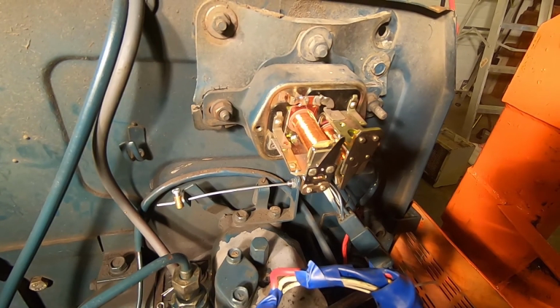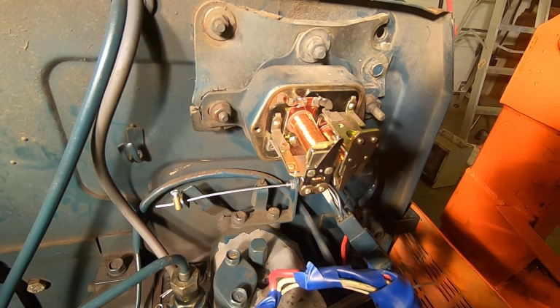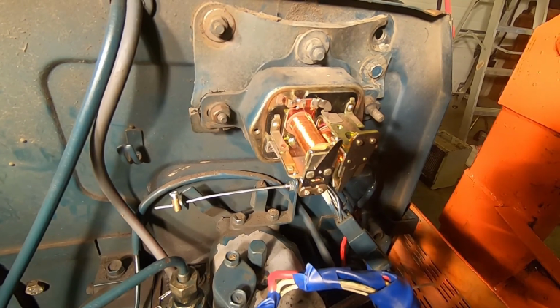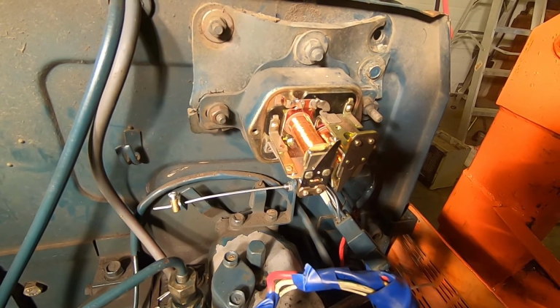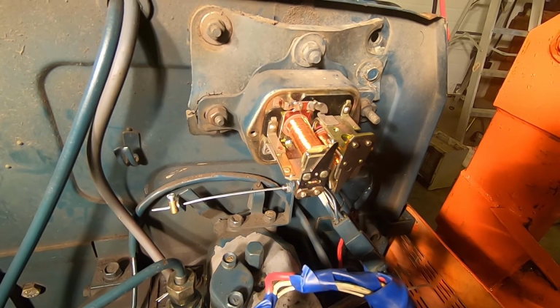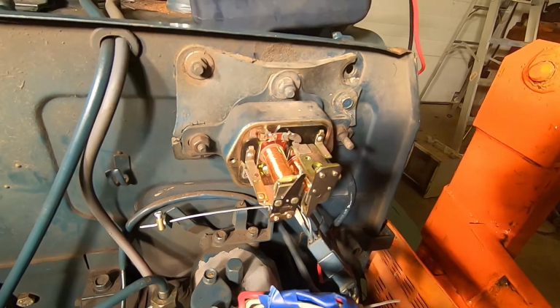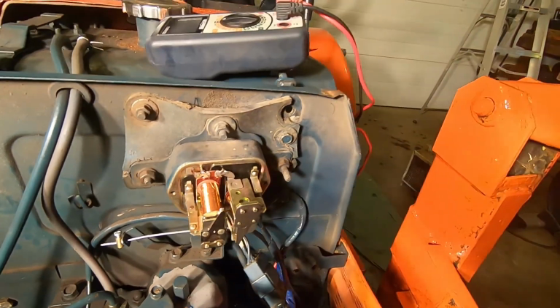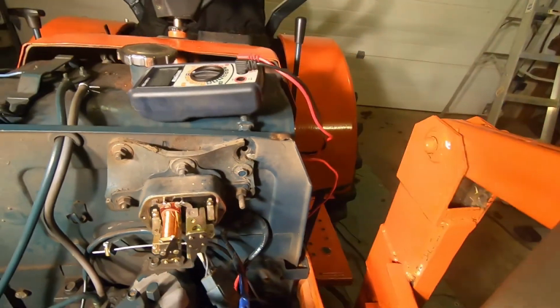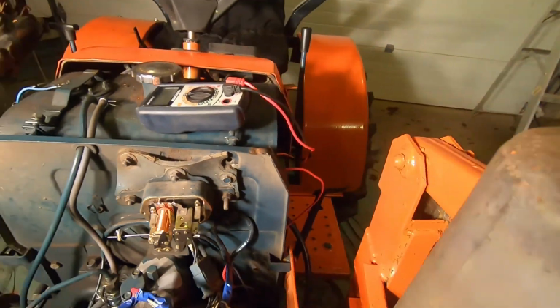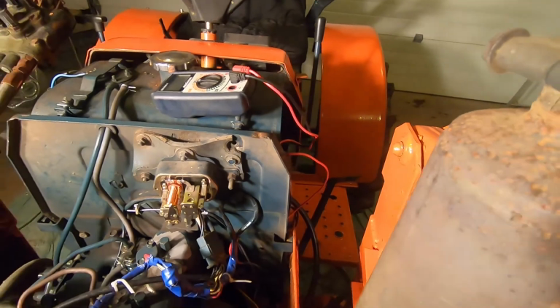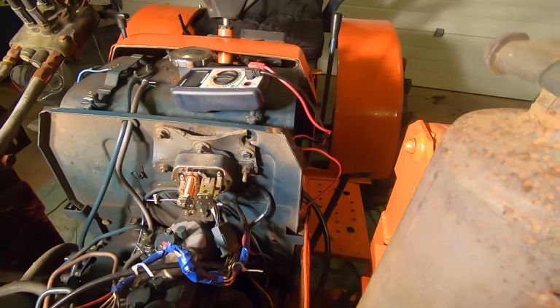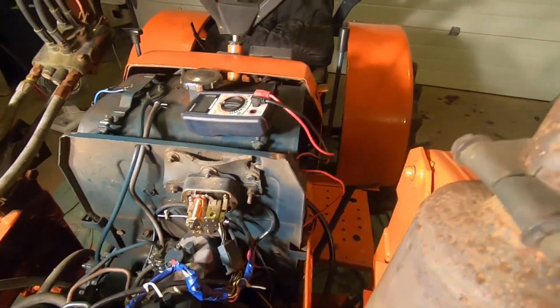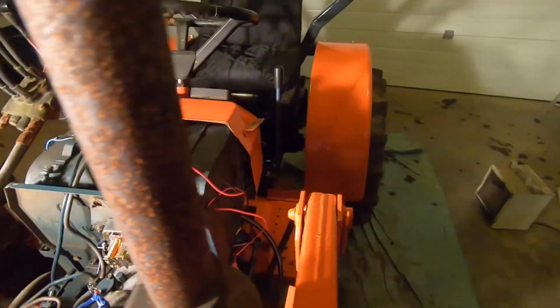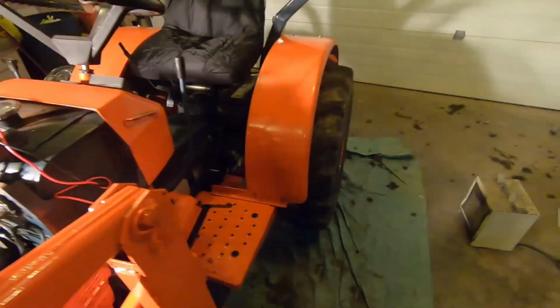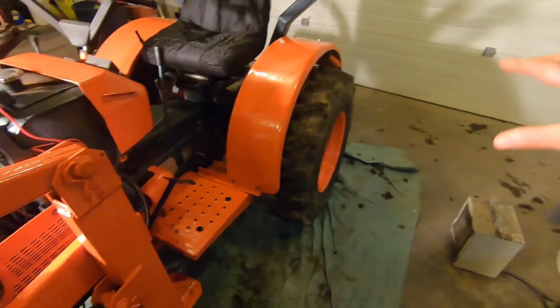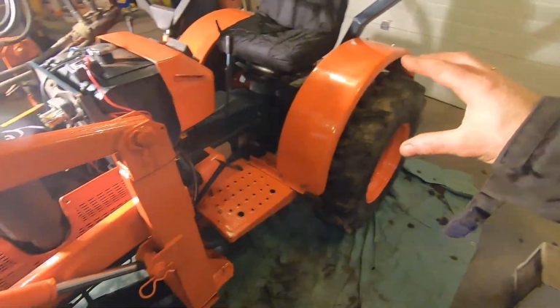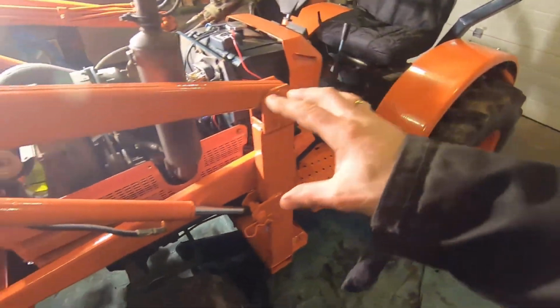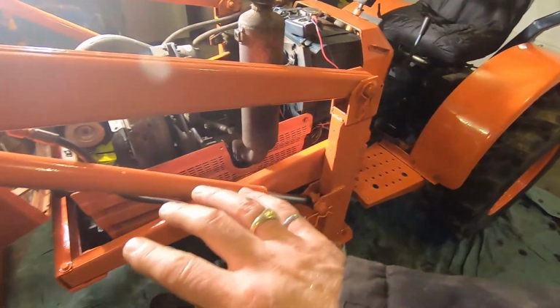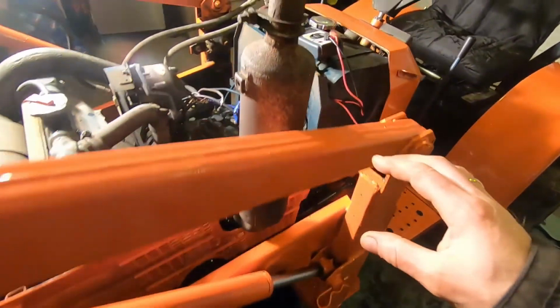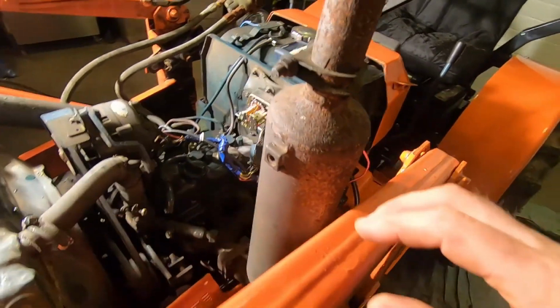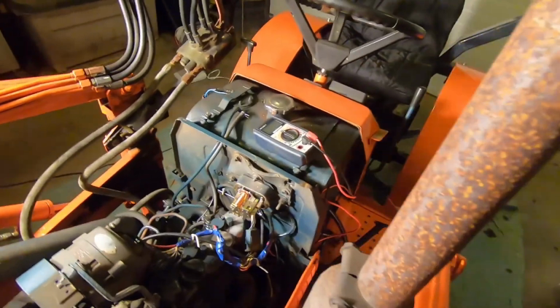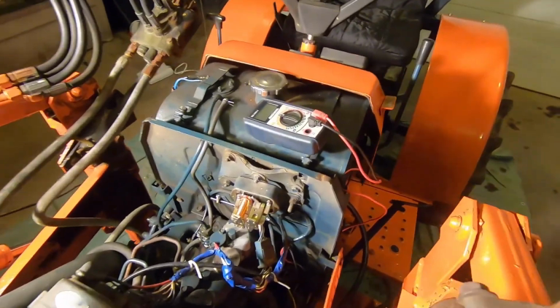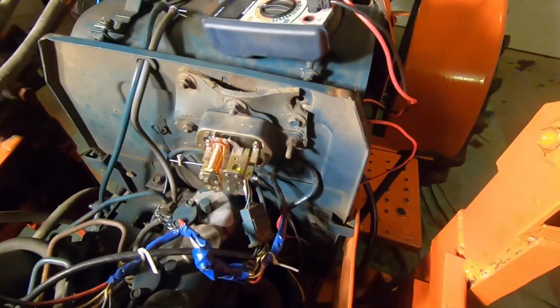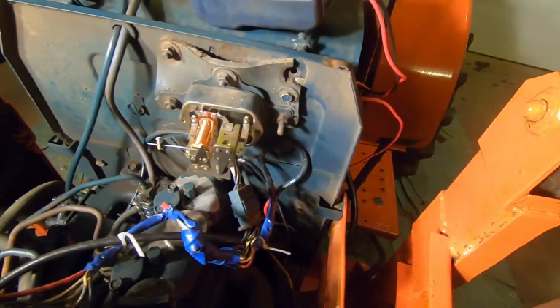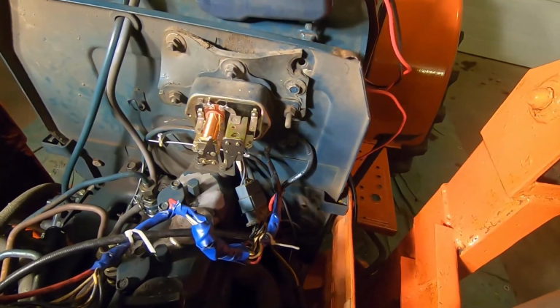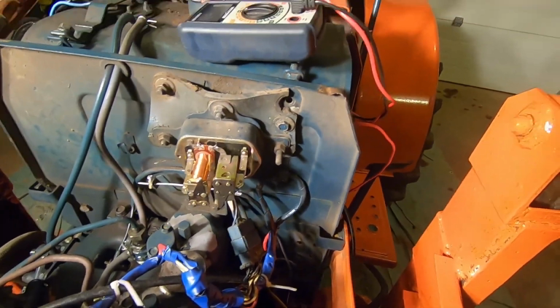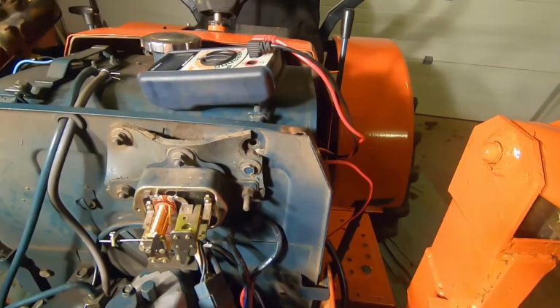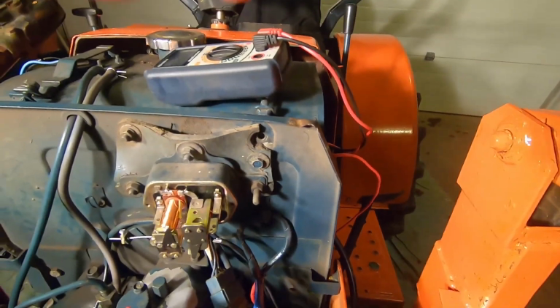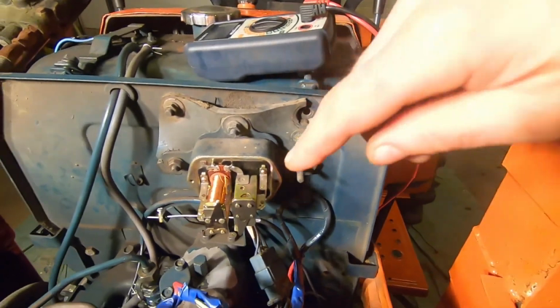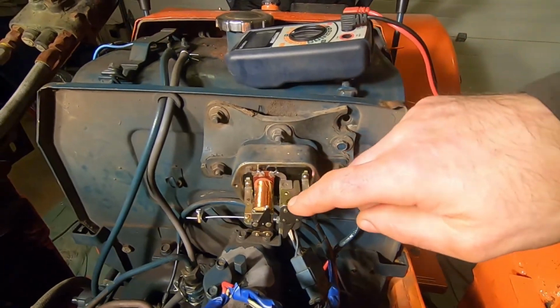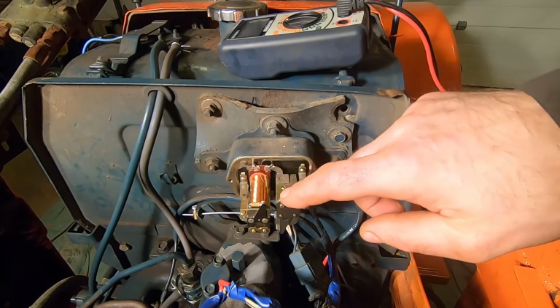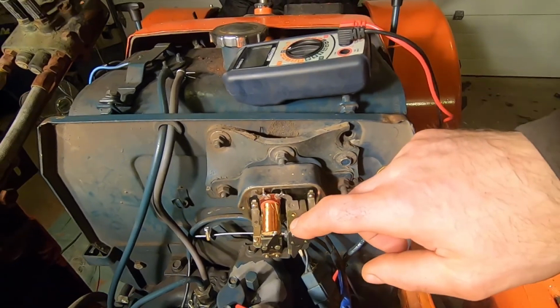Good day folks, it's DIYGuy123 here. Today I'm bringing you another do-it-yourself video. I've got this B7200 Kubota tractor — it's a mid-80s model — and it comes with a mechanical voltage regulator.